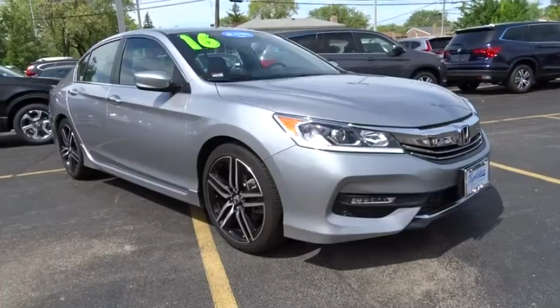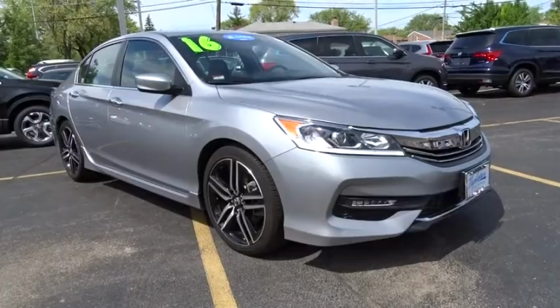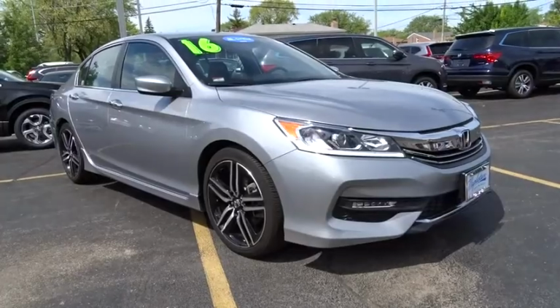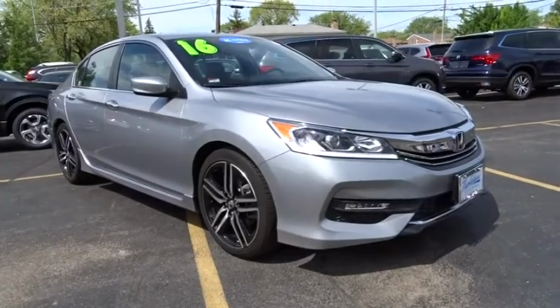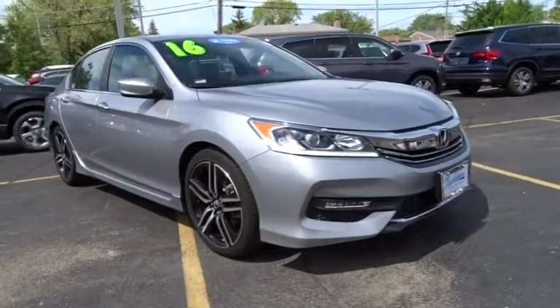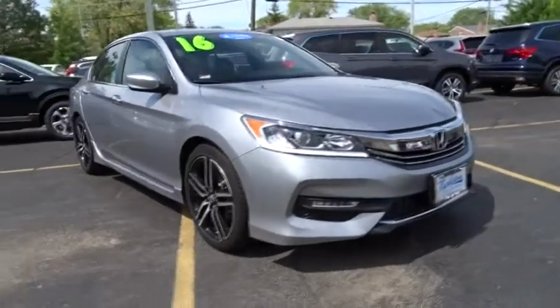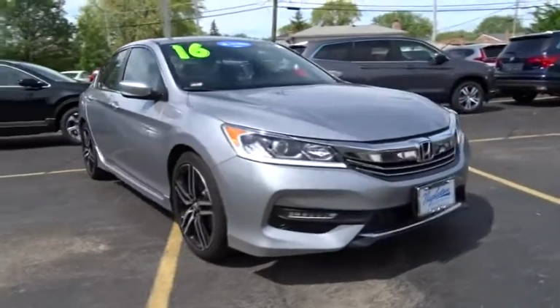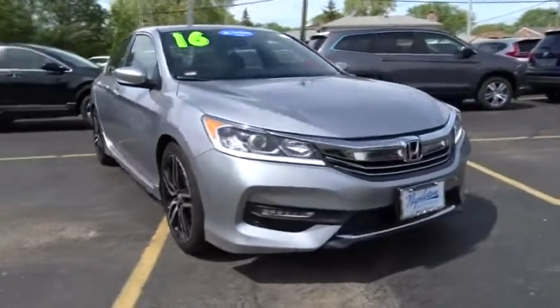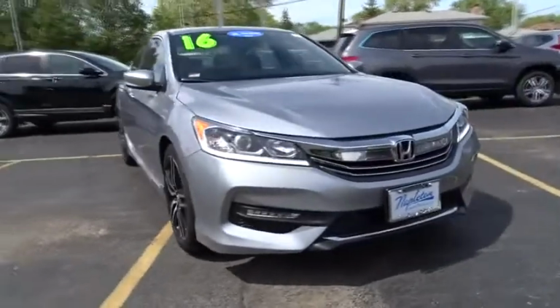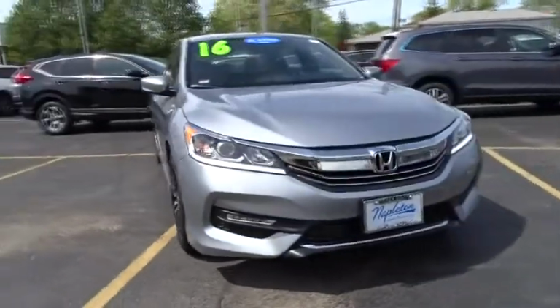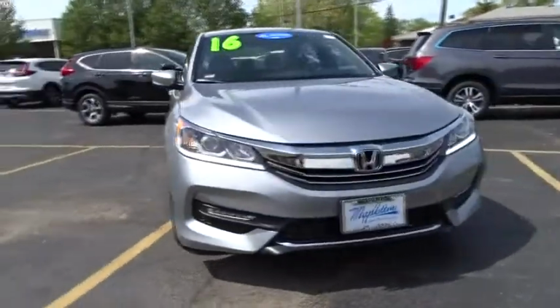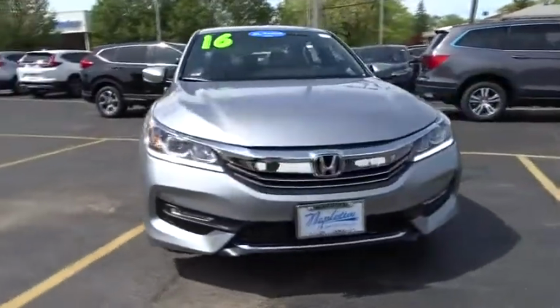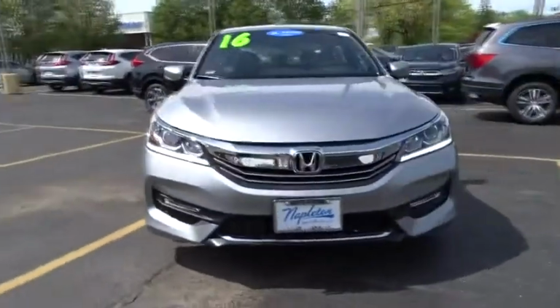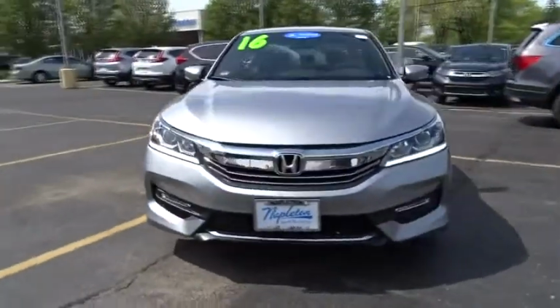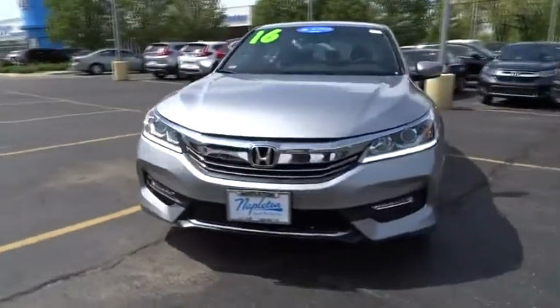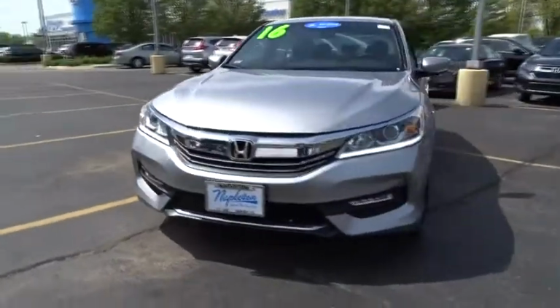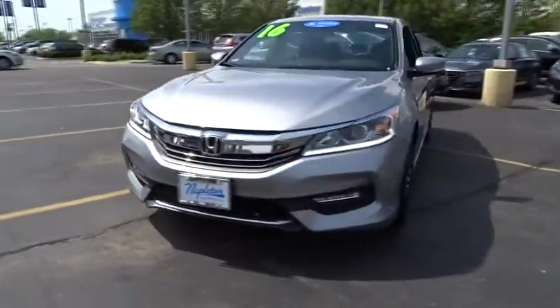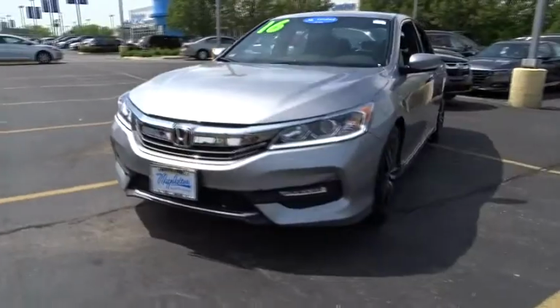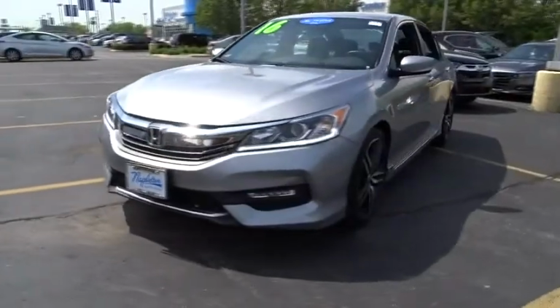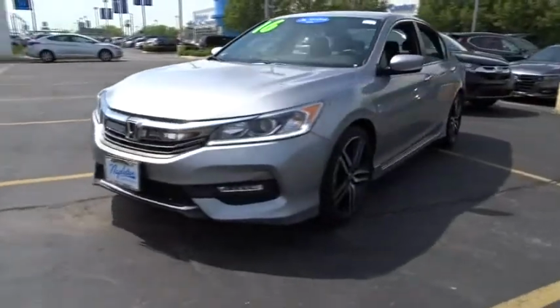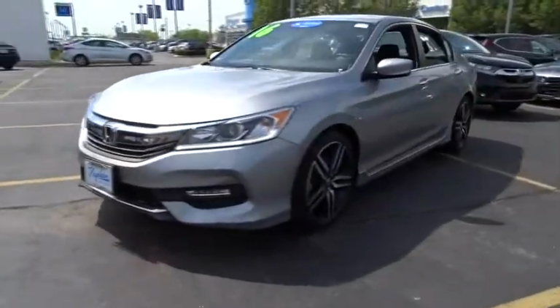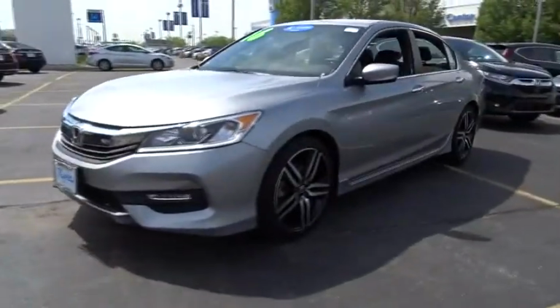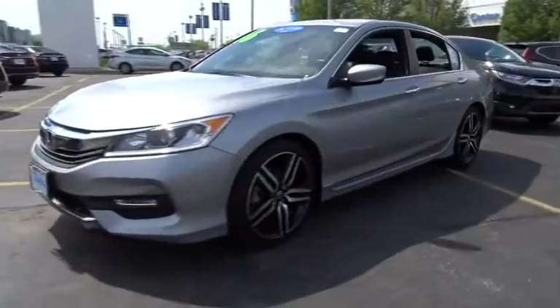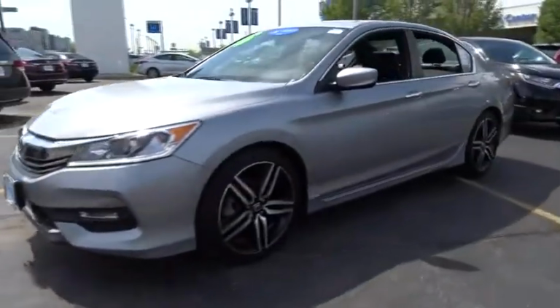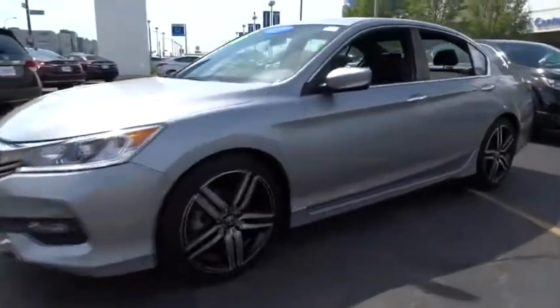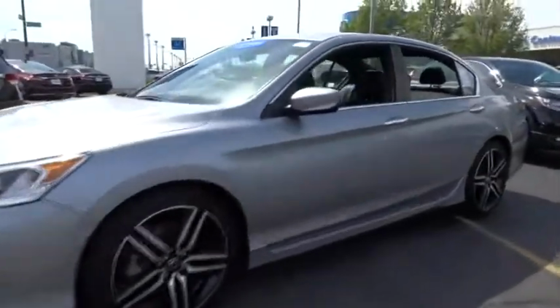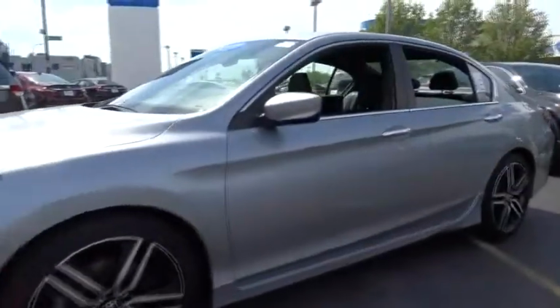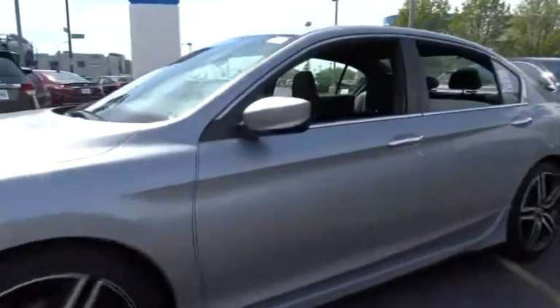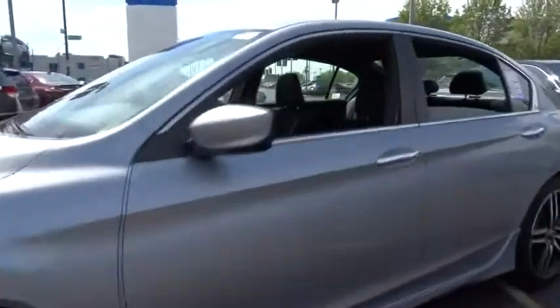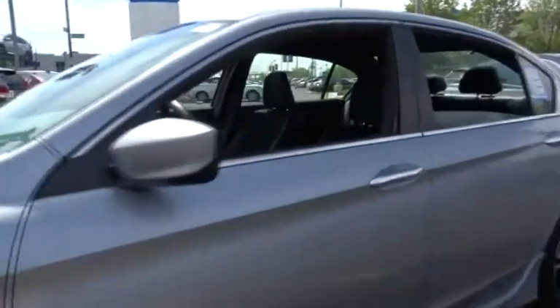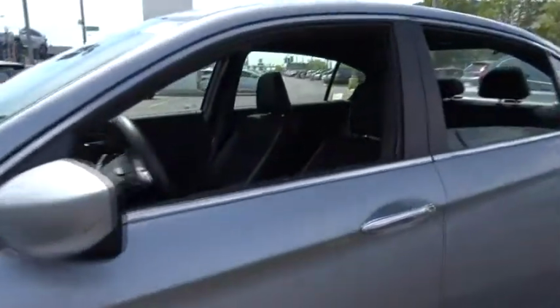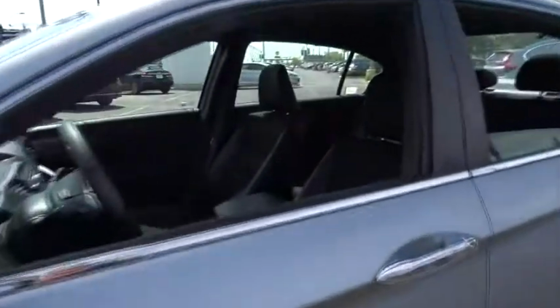The 2016 Honda Accord — ingeniously simple, yet overflowing with luxury and technological creativity. All that and more in the Accord.